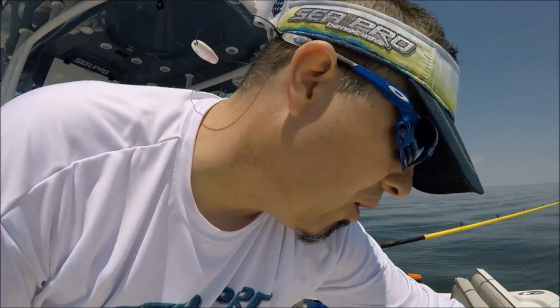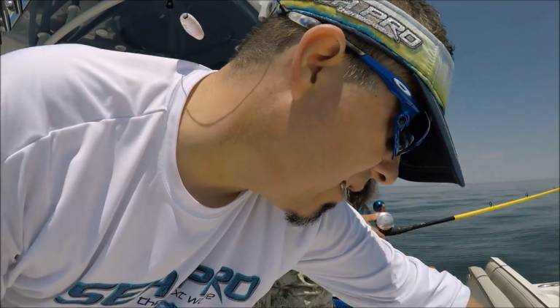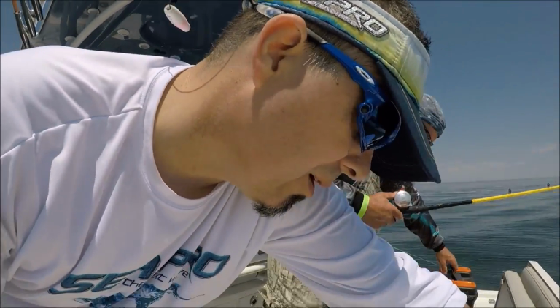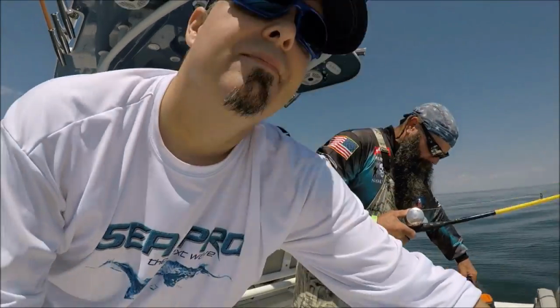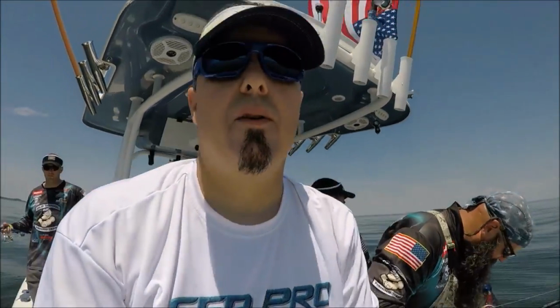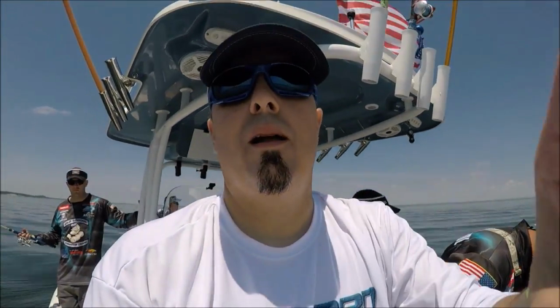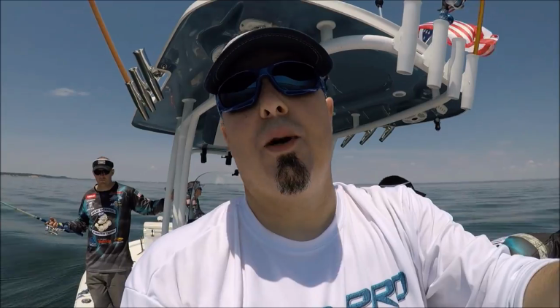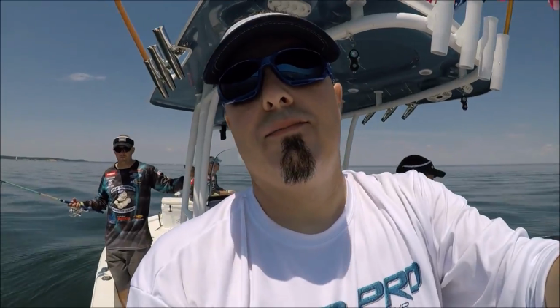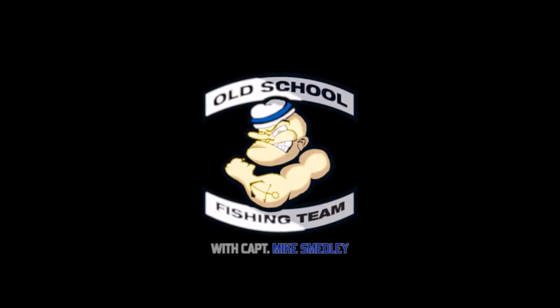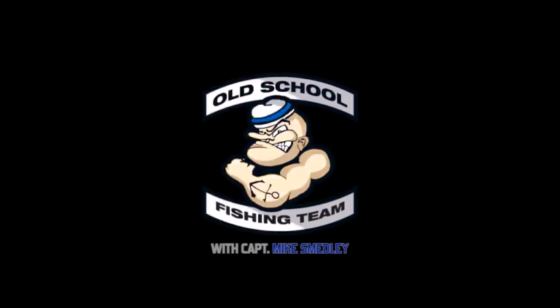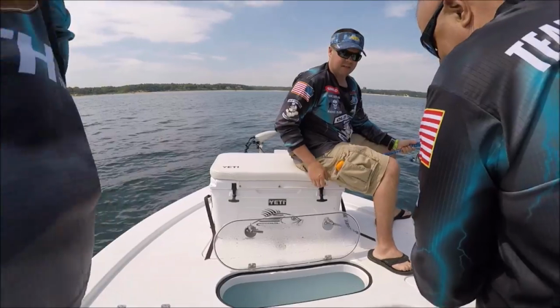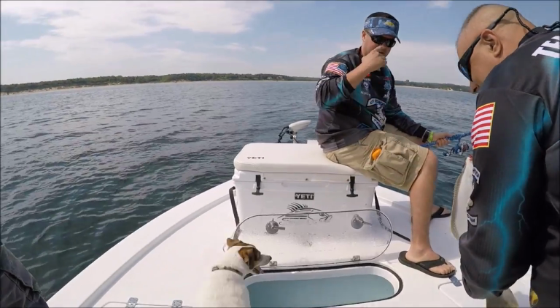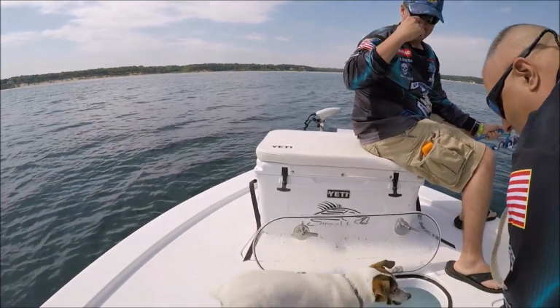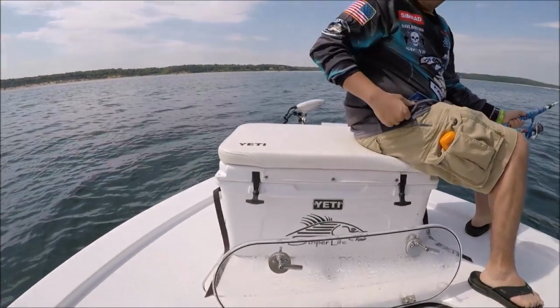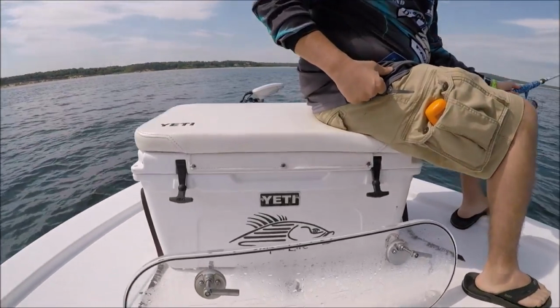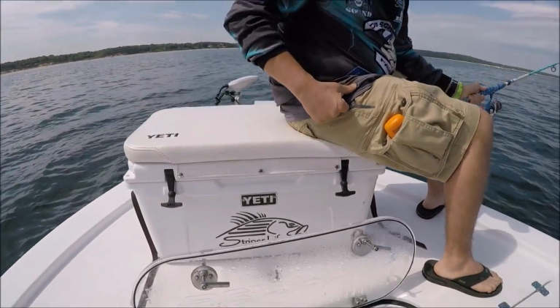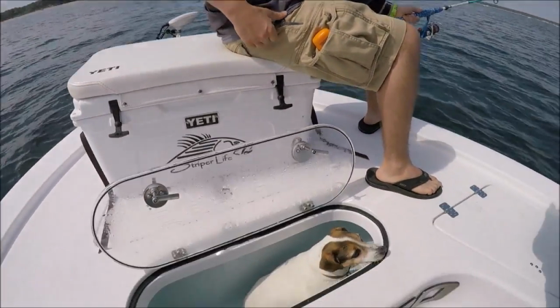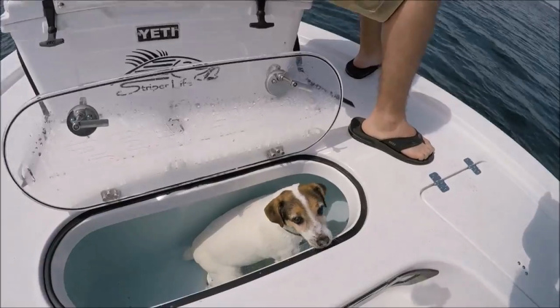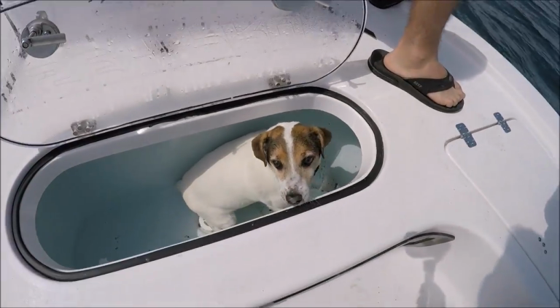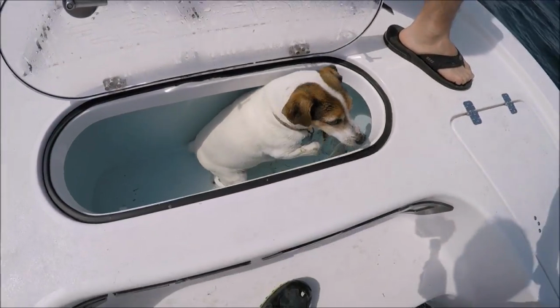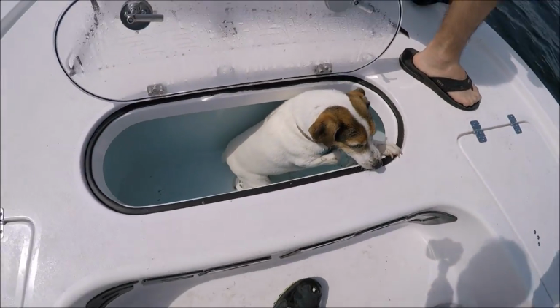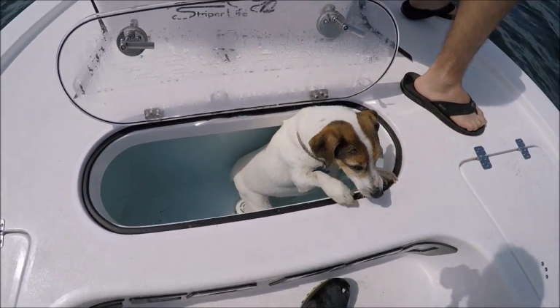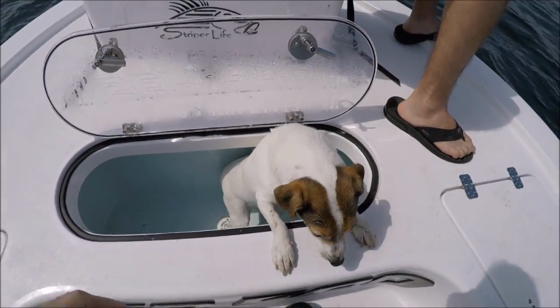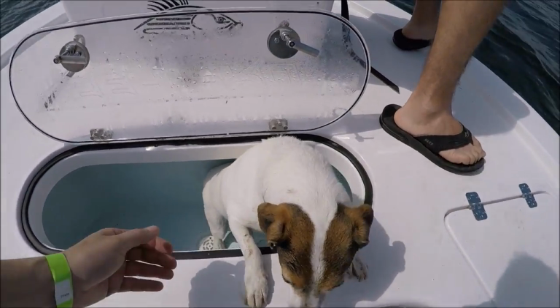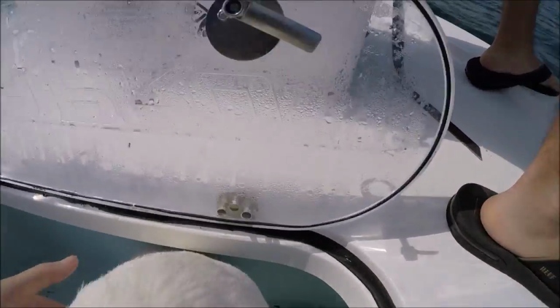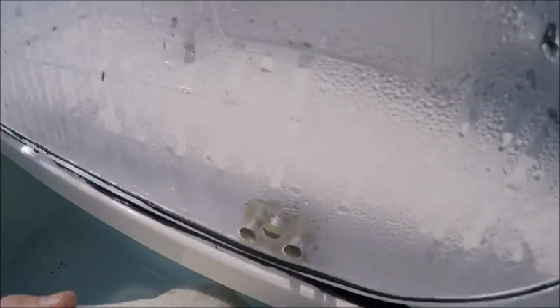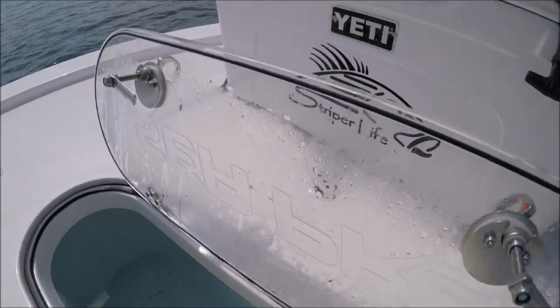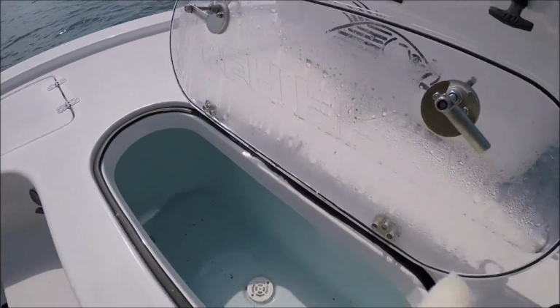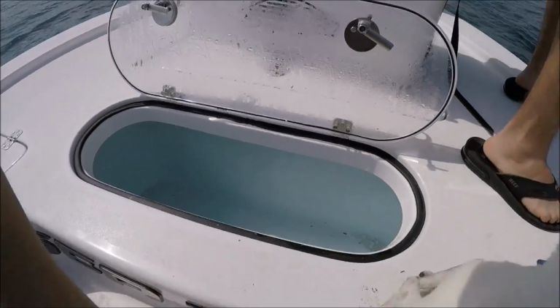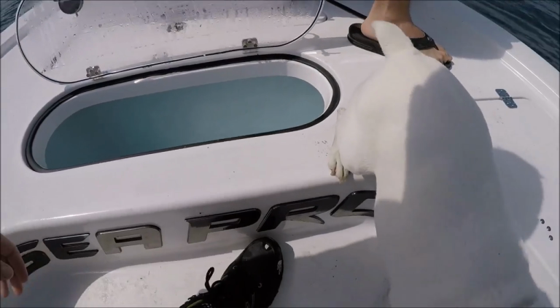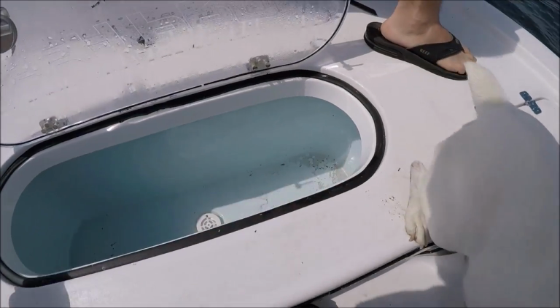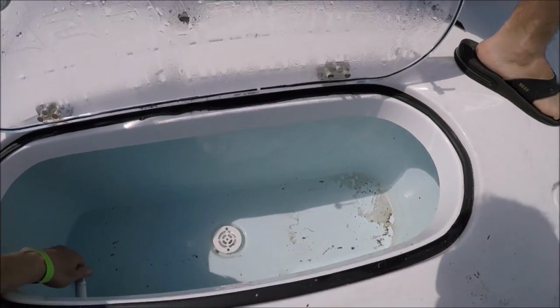Home run, Sea Pro — another home run, well done. Wait — Max, what are you doing? He went right in the live well! You all right, Max?